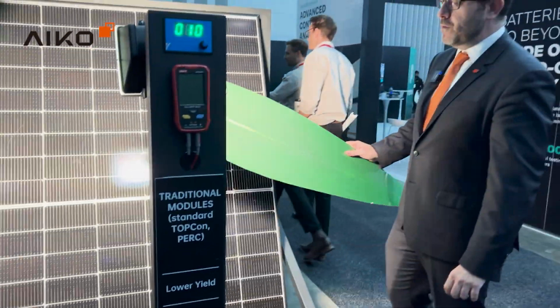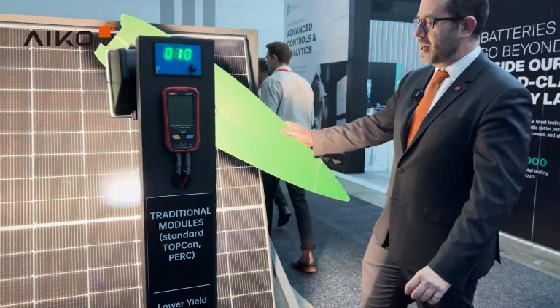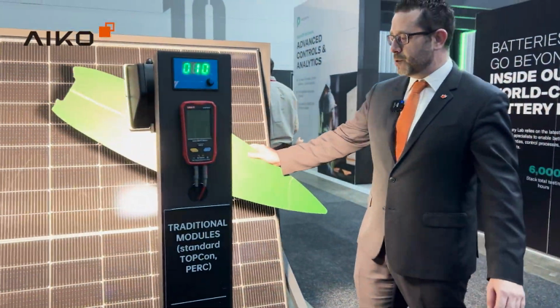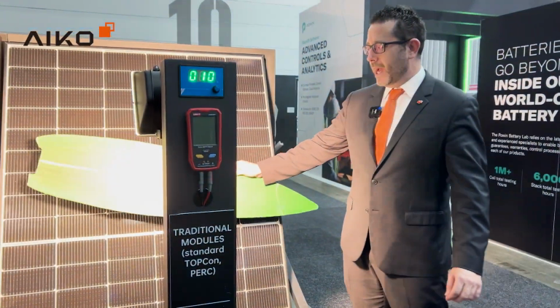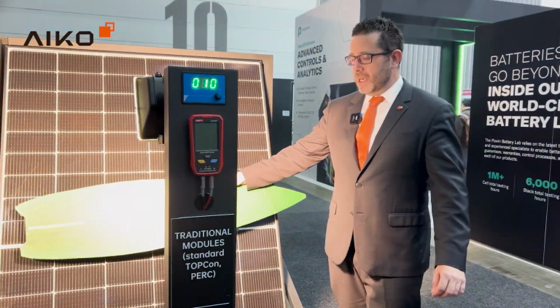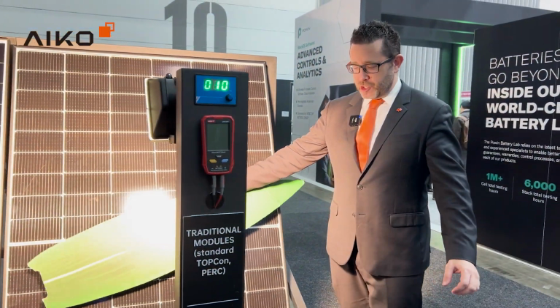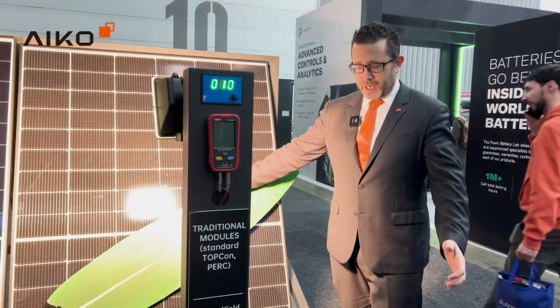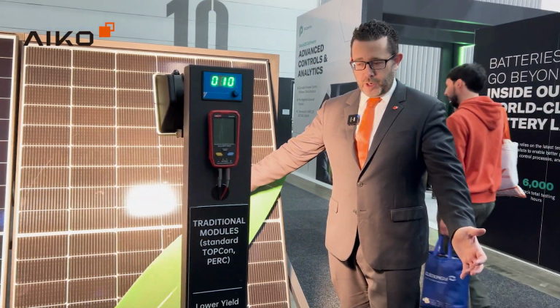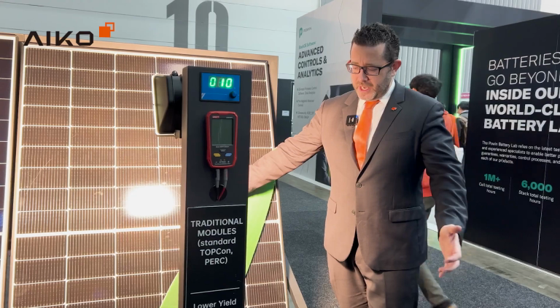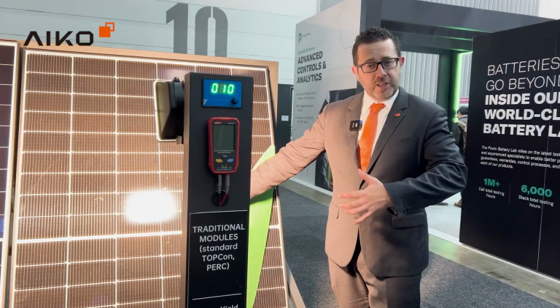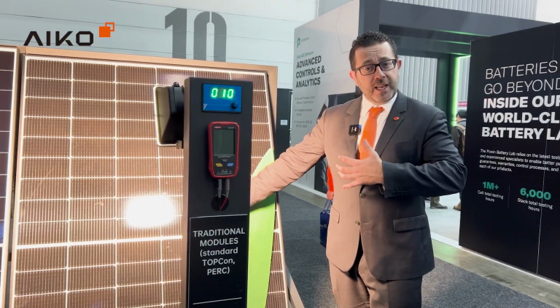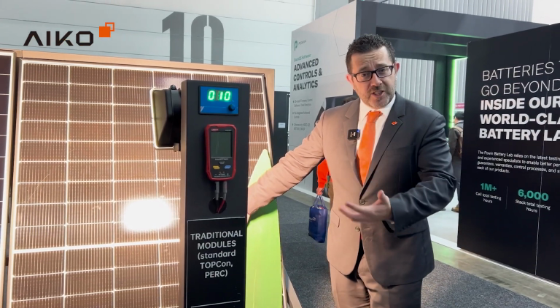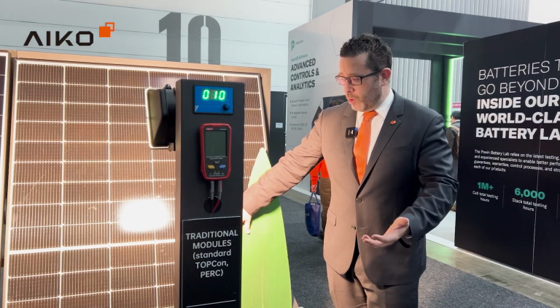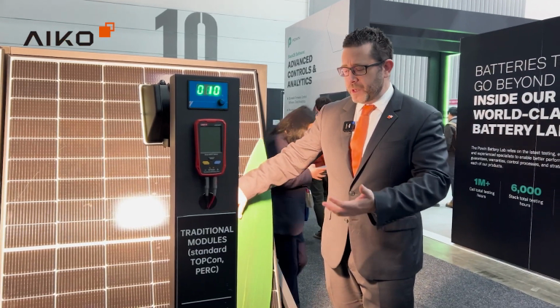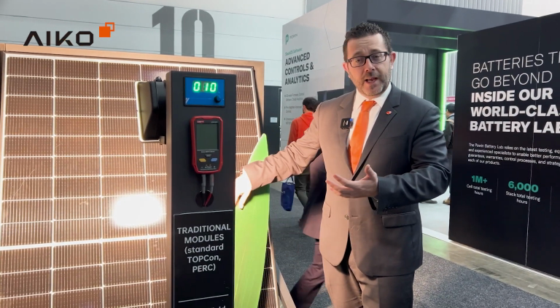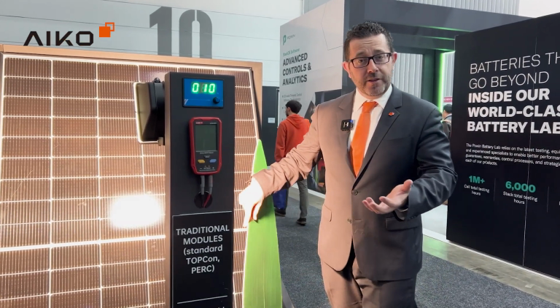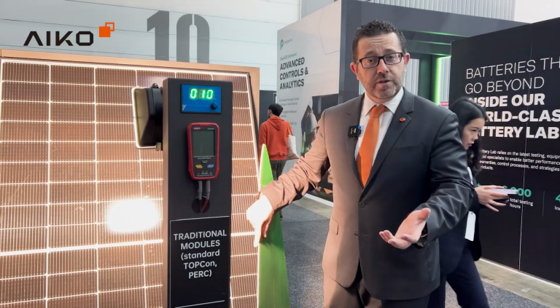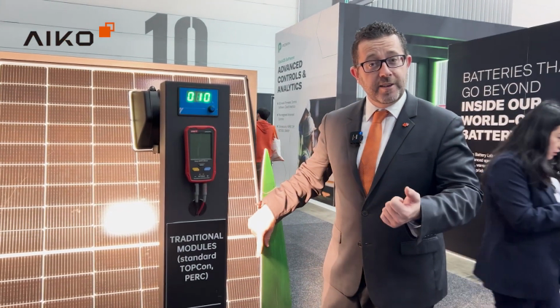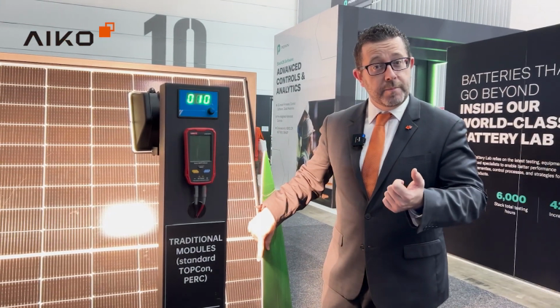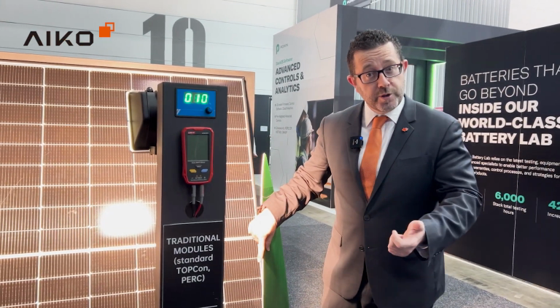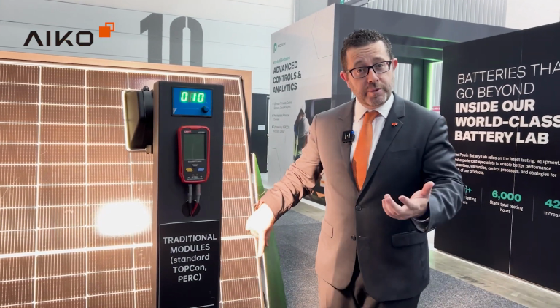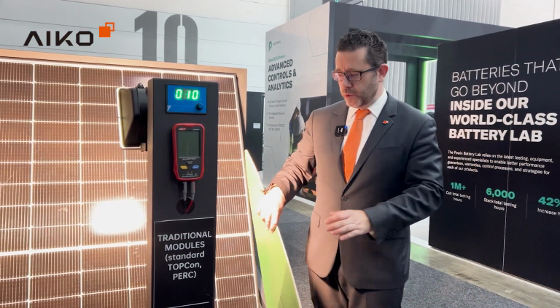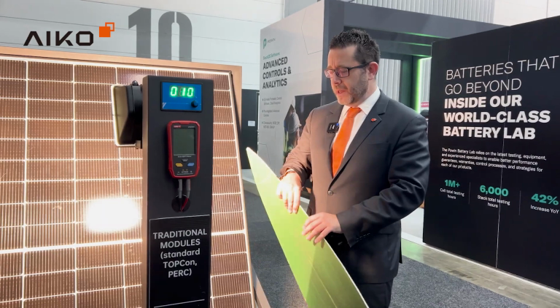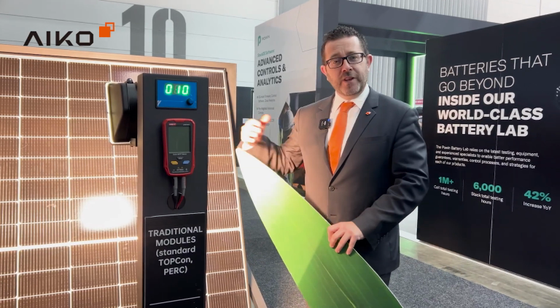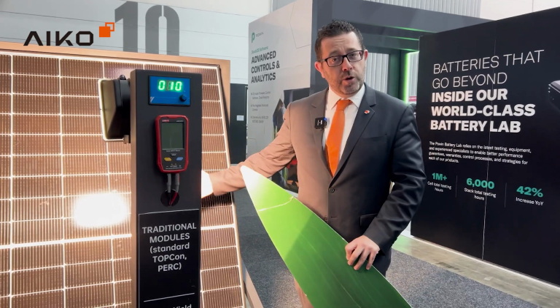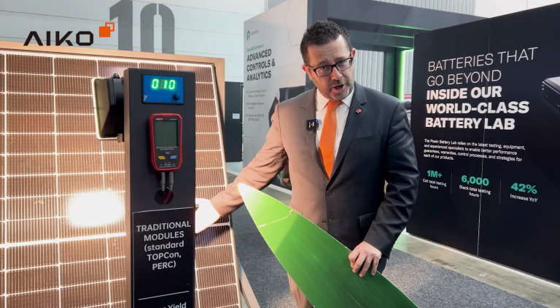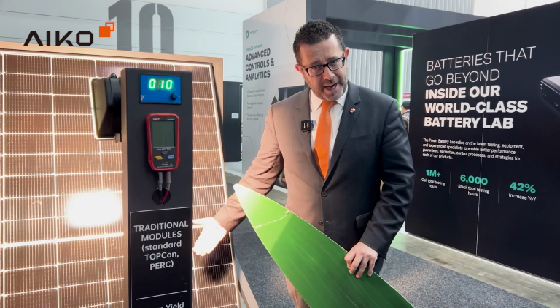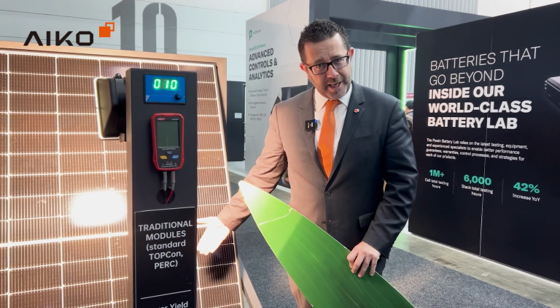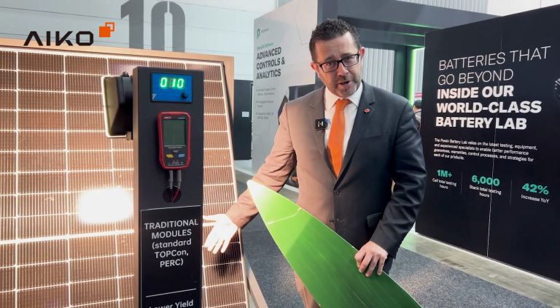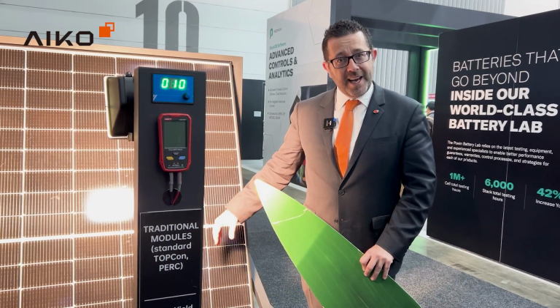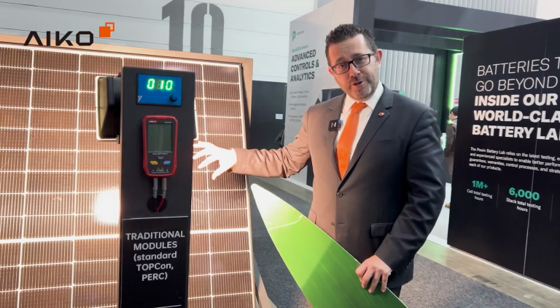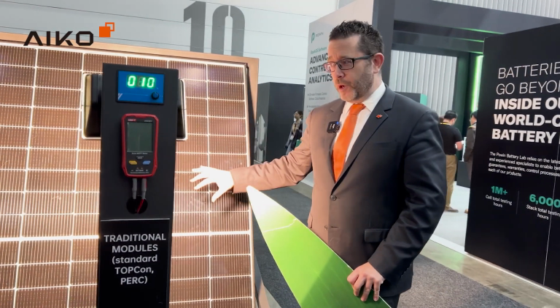So let's have a look at what happens when we shade a panel. Over the day, perhaps a tree may come across and cast a shadow, or it could be other sources of shade like bird poo, bat poo, that sort of thing. And it could cause the diodes to activate in the panel, and you lose some voltage.